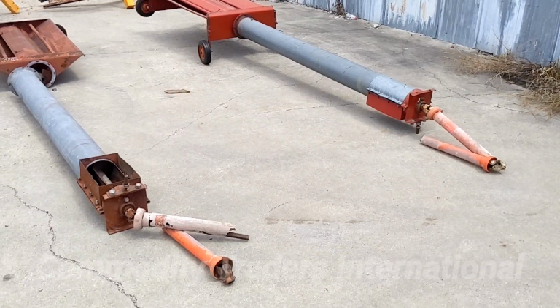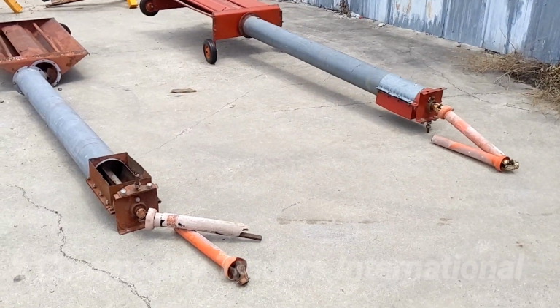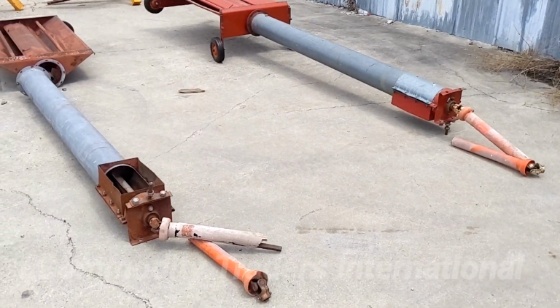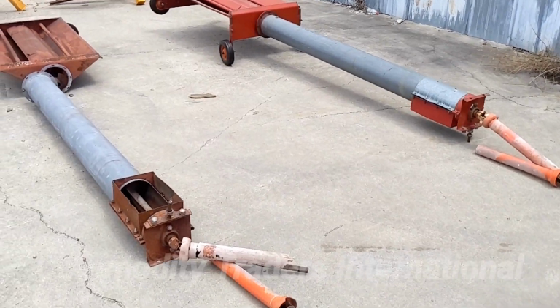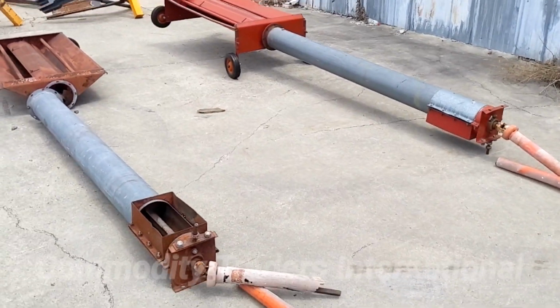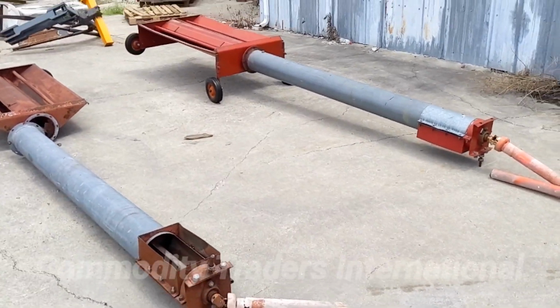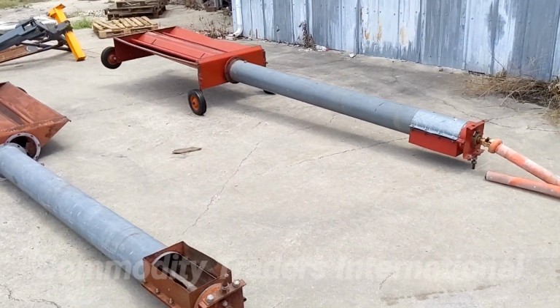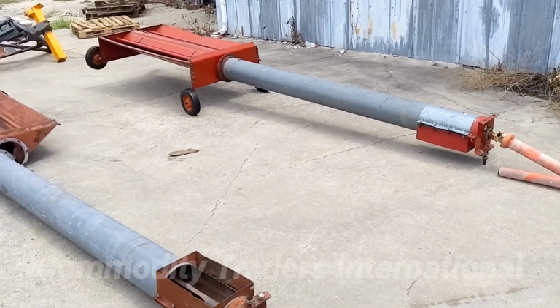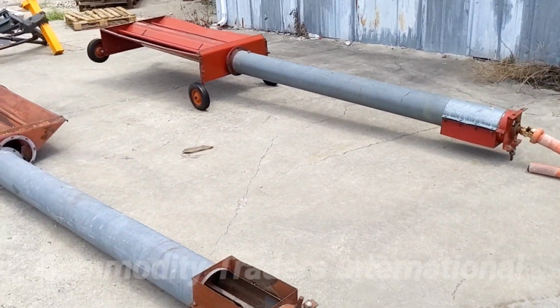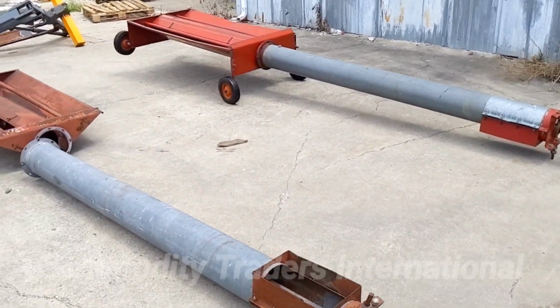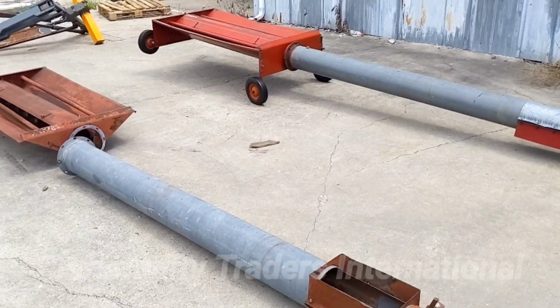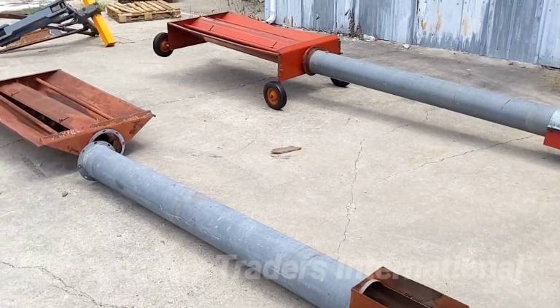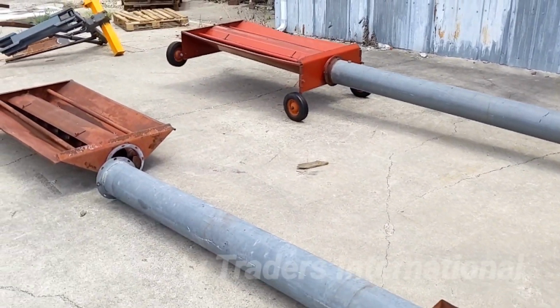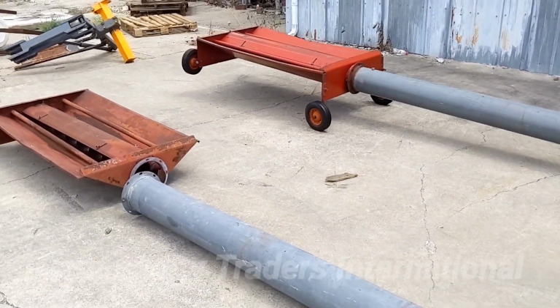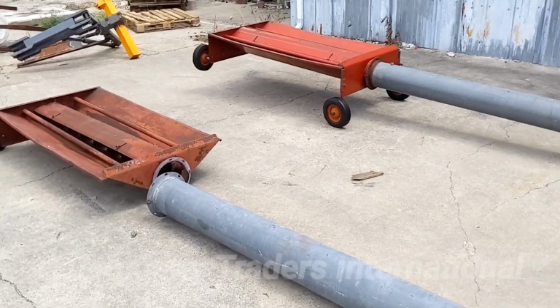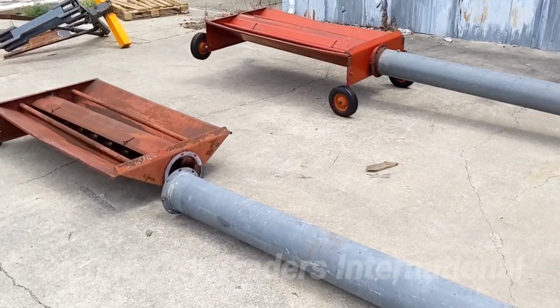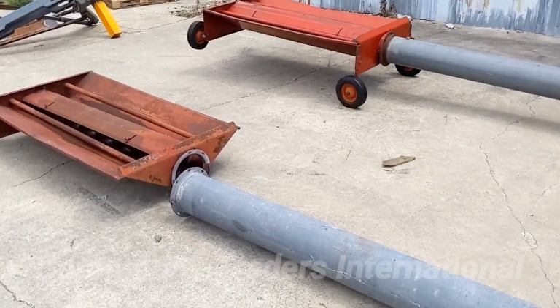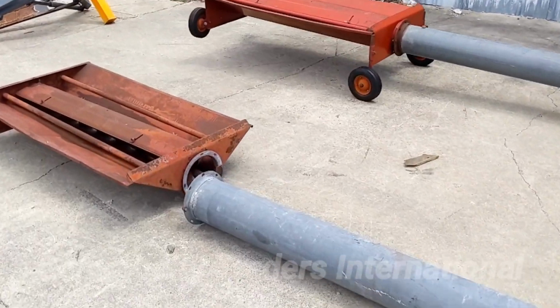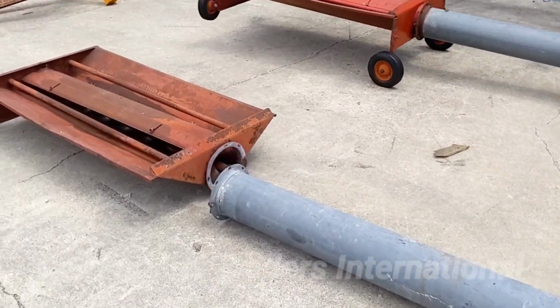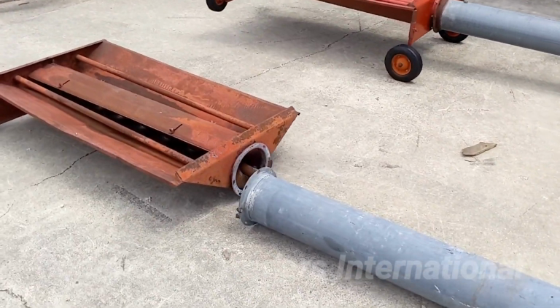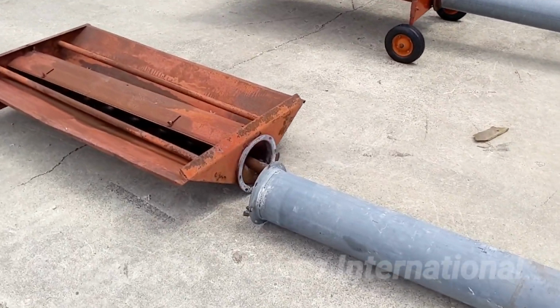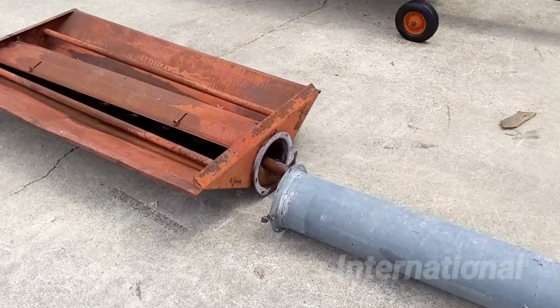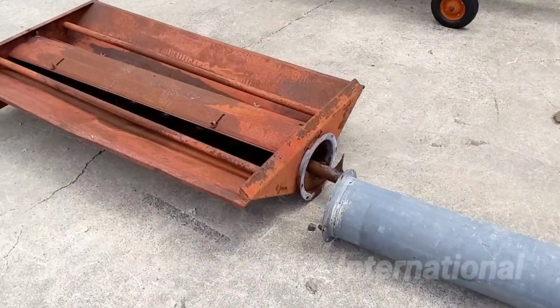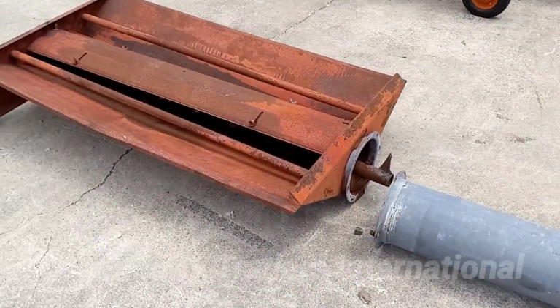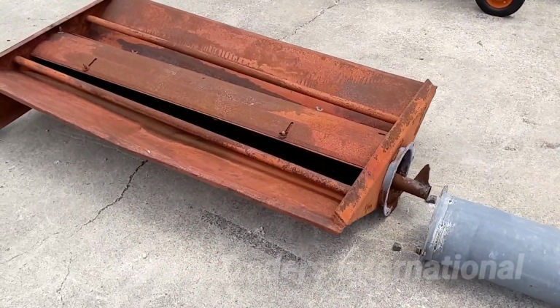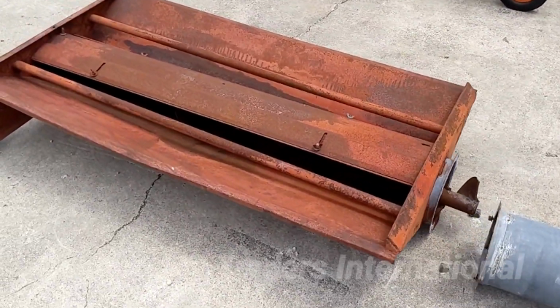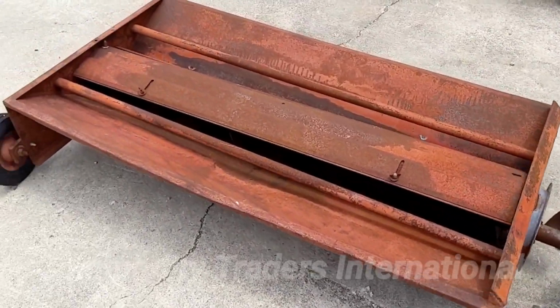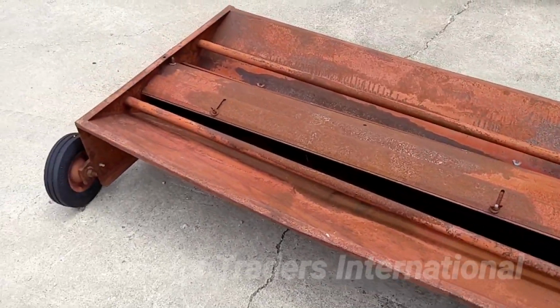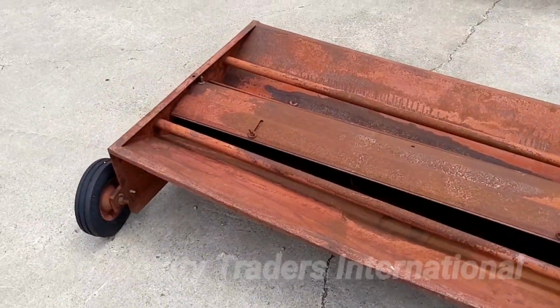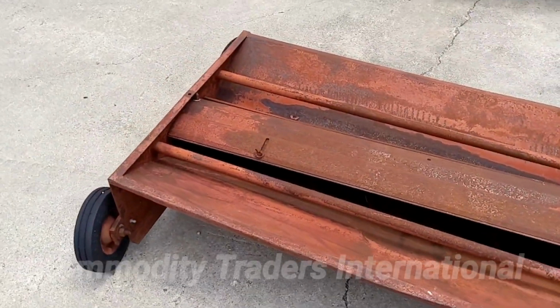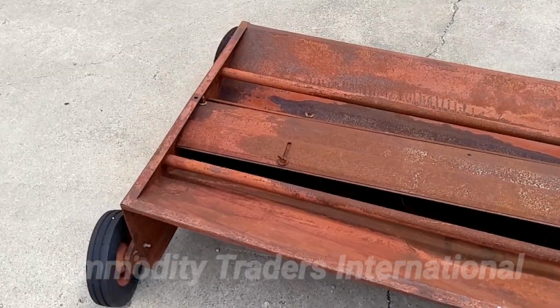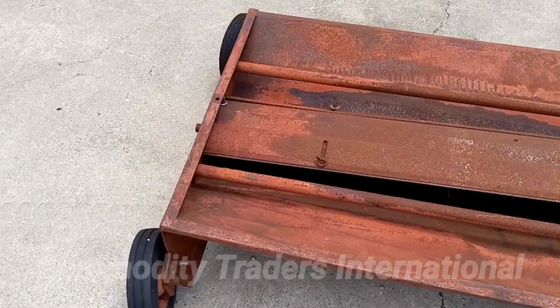Today we are looking at two Hutchison undercar augers. These units are eight inch. They are in good shape overall.